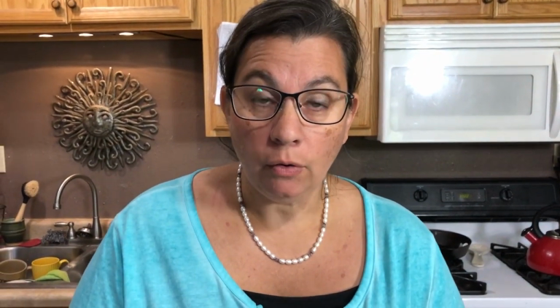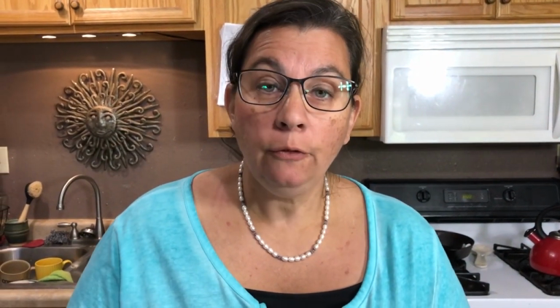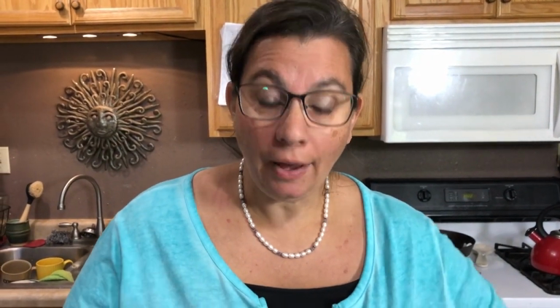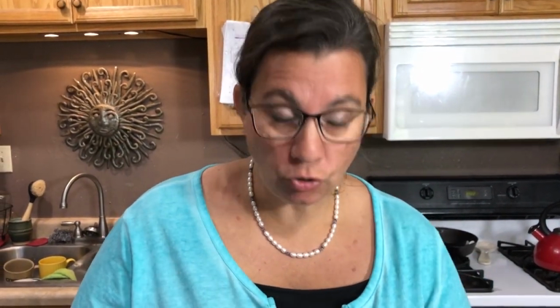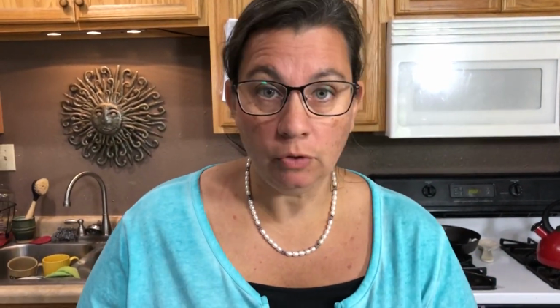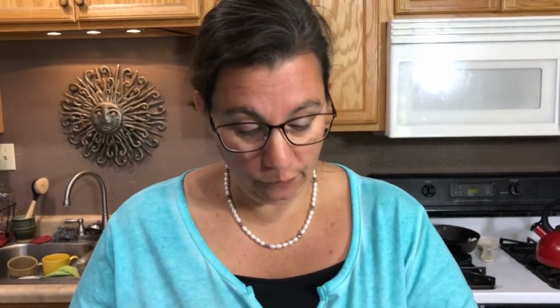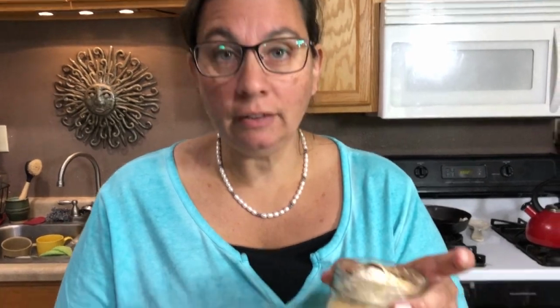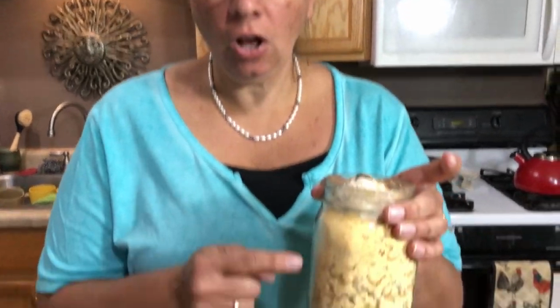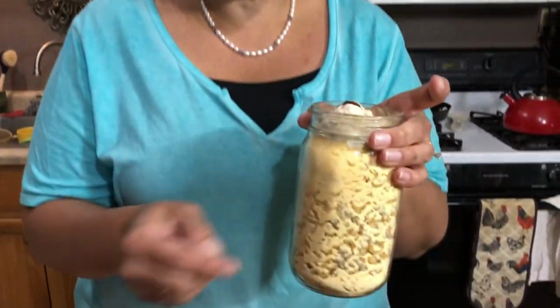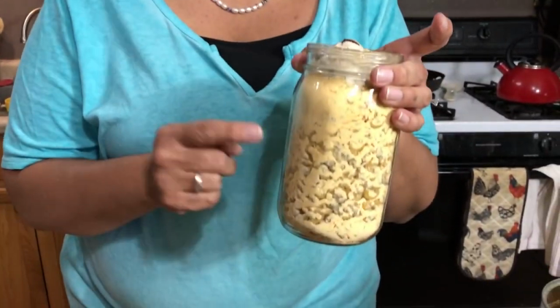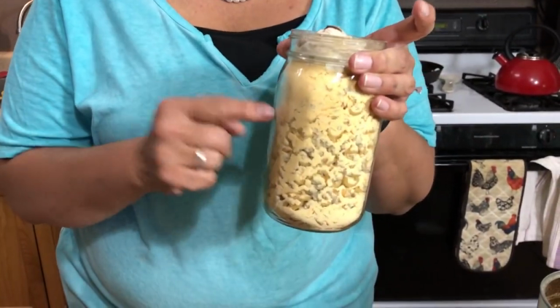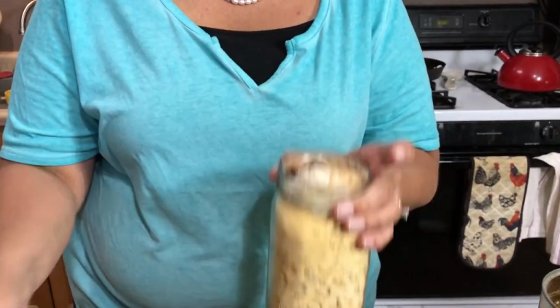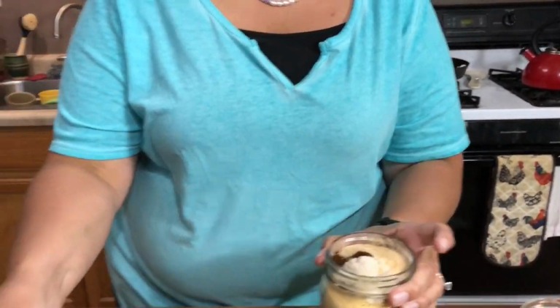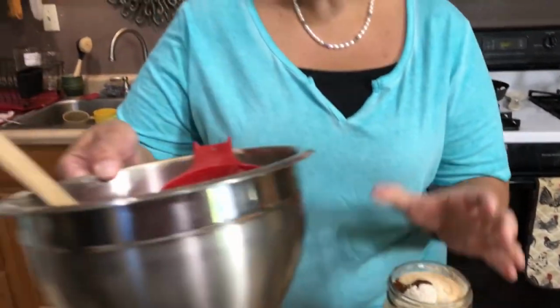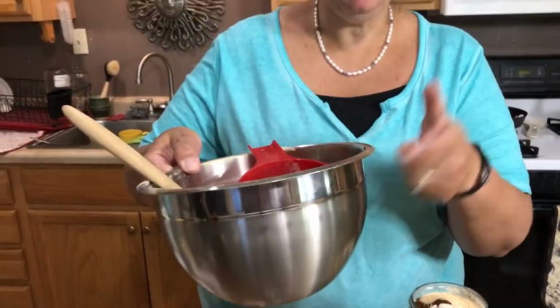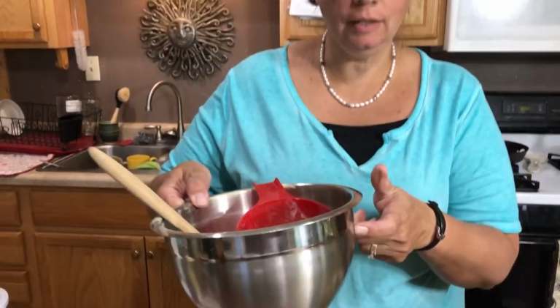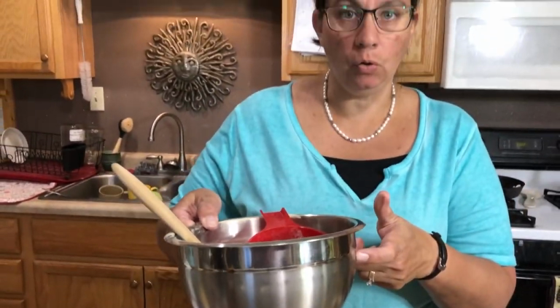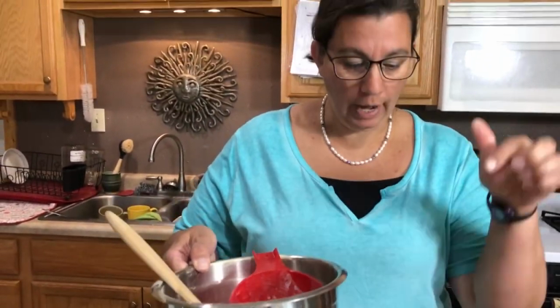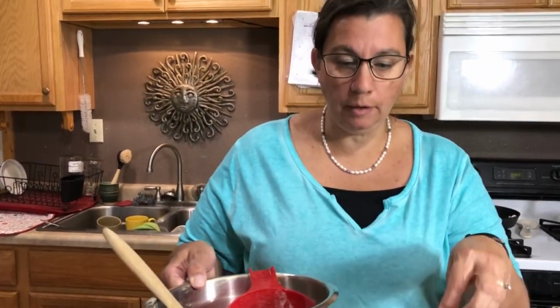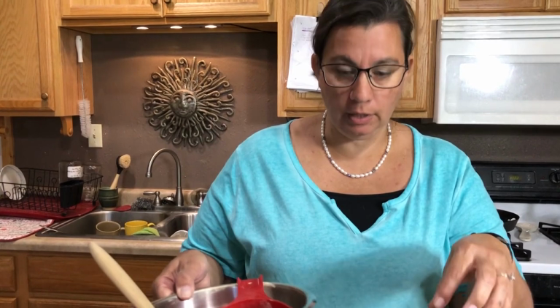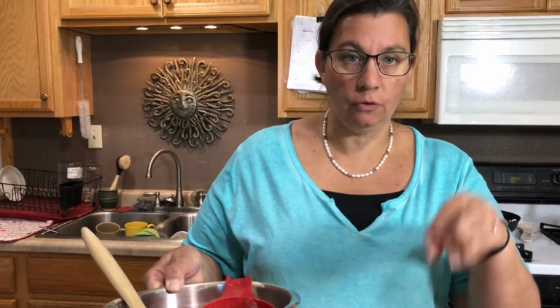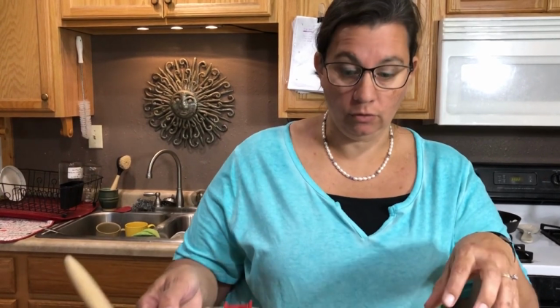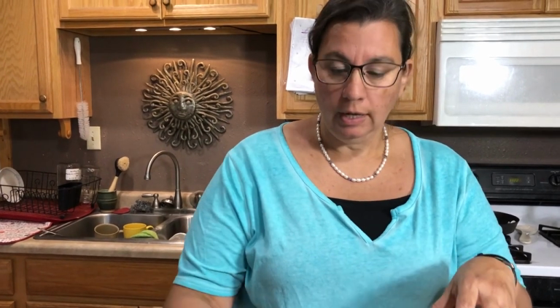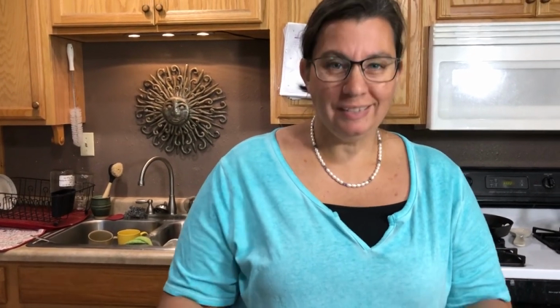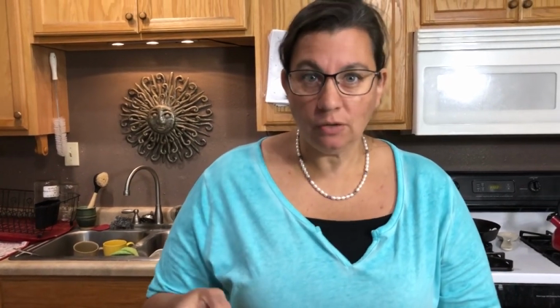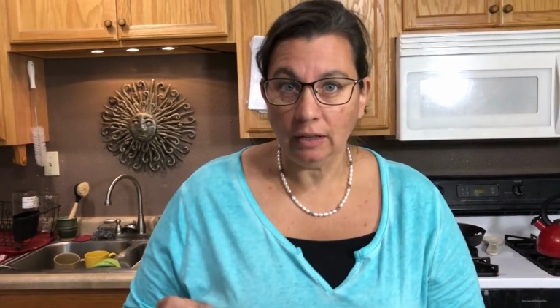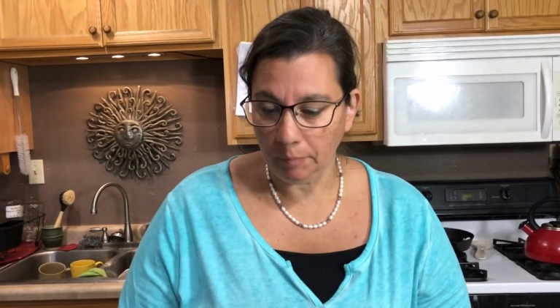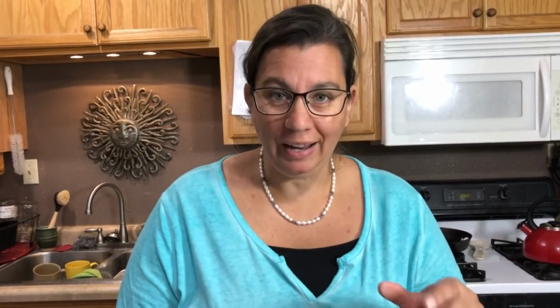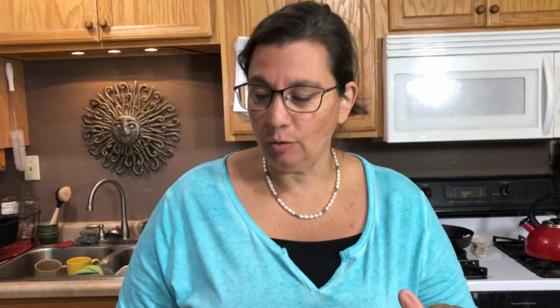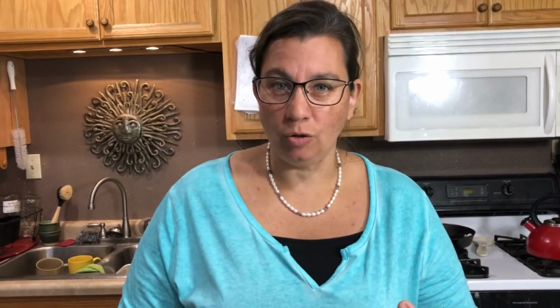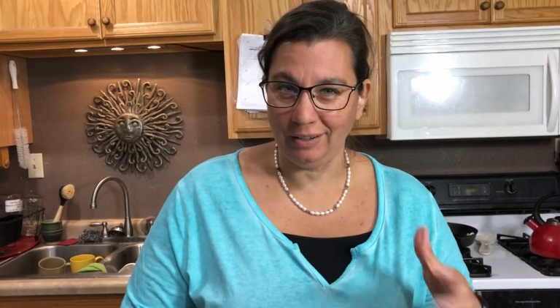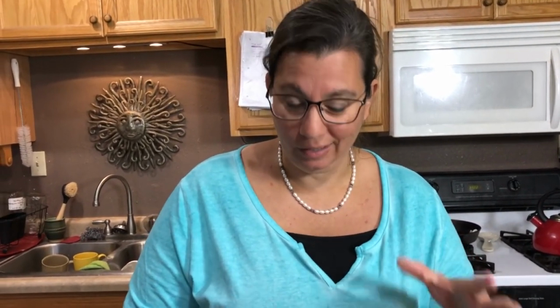Now if you have some trouble finagling all of this into a jar, go ahead and mix it in a bowl and then put it in through the funnel. It seems to fit a little bit better — I had a little bit of trouble getting it all in there.